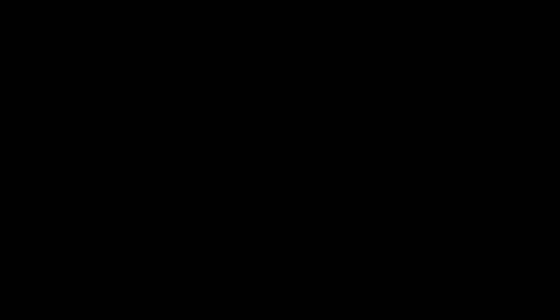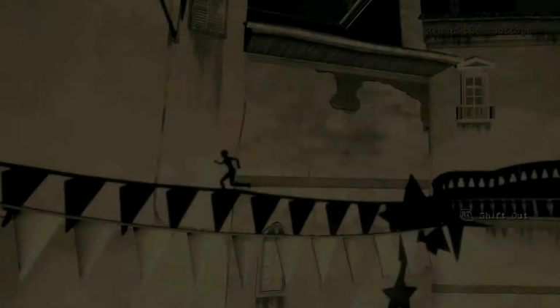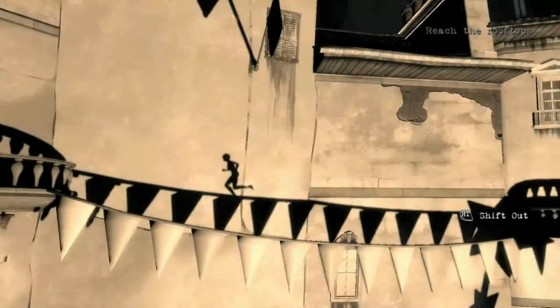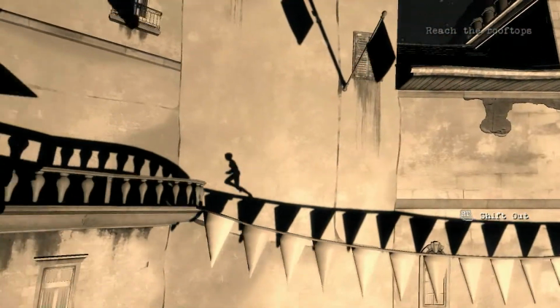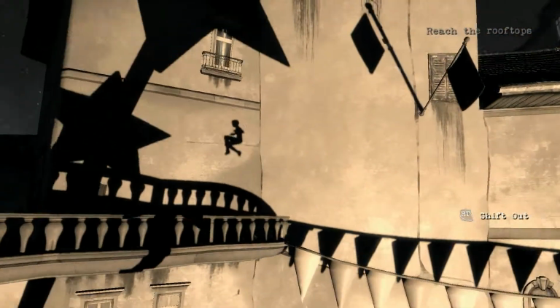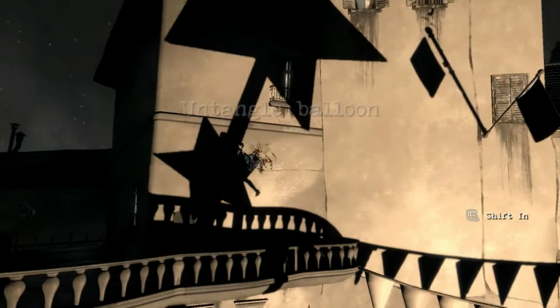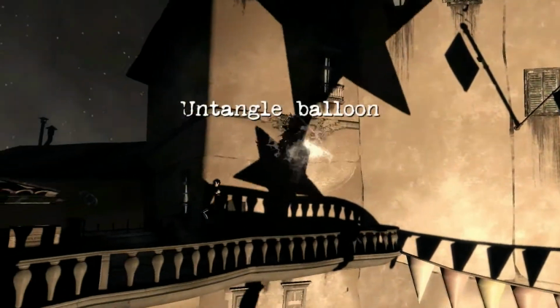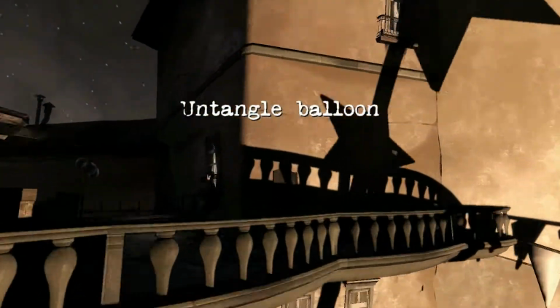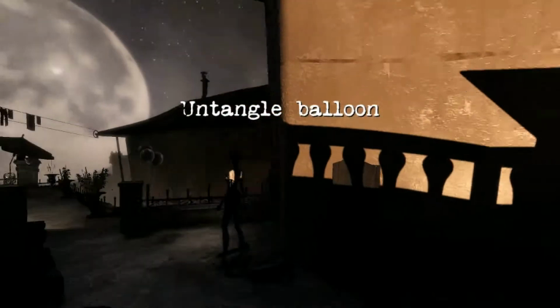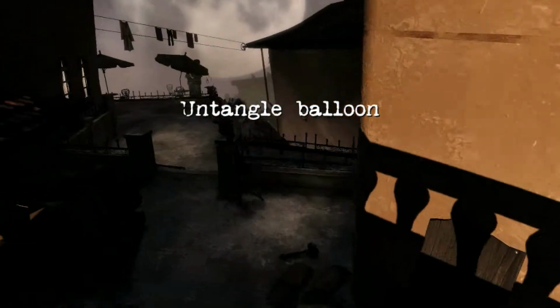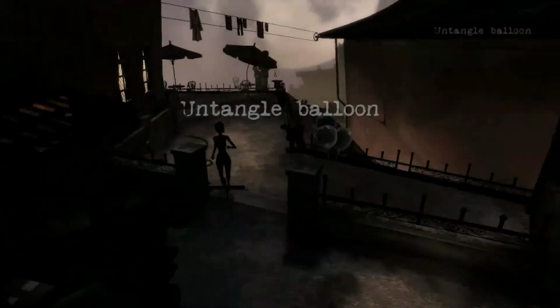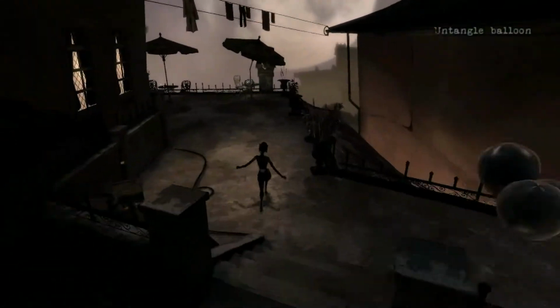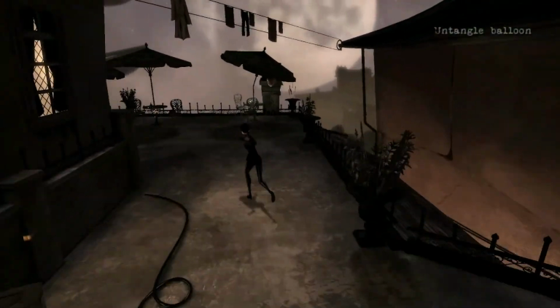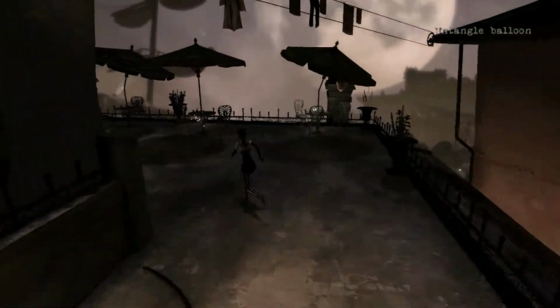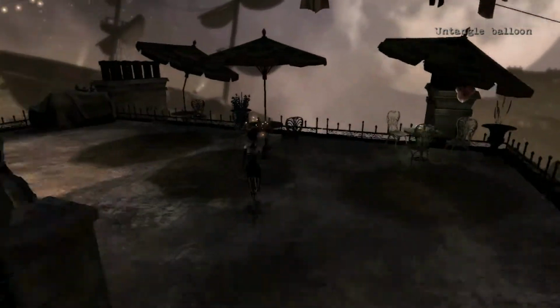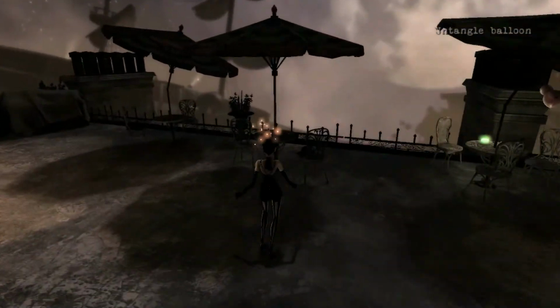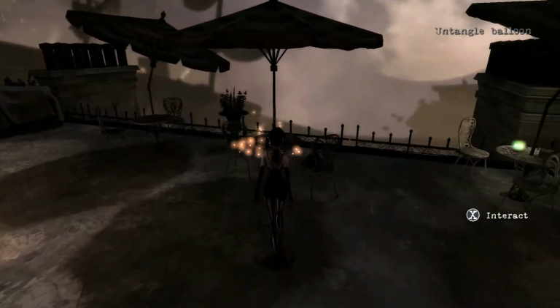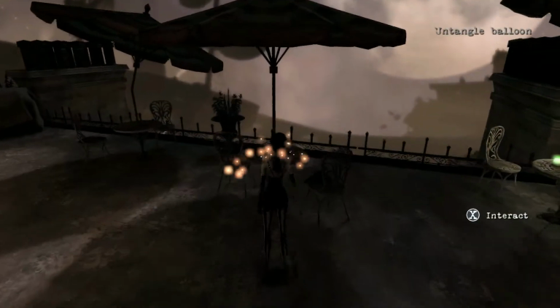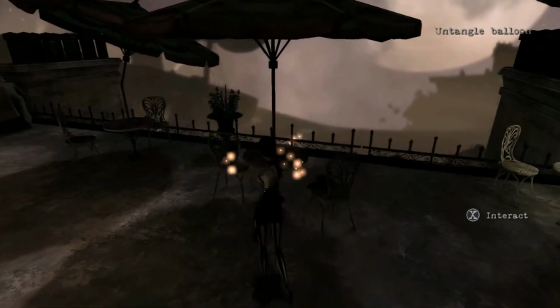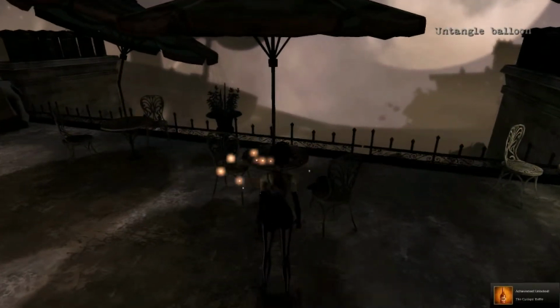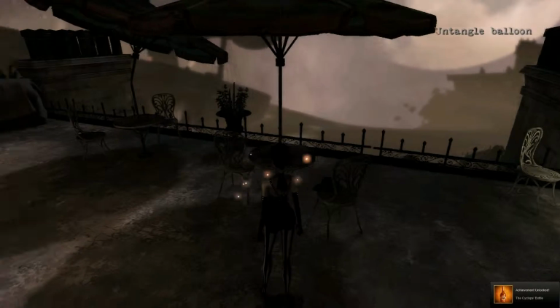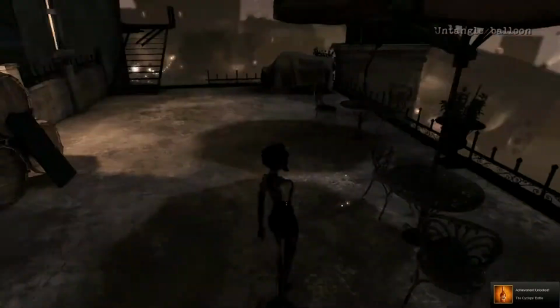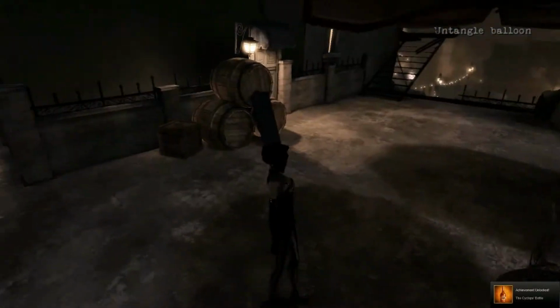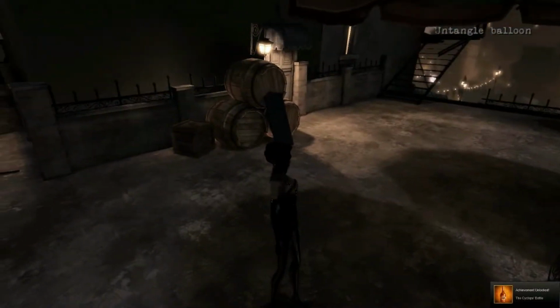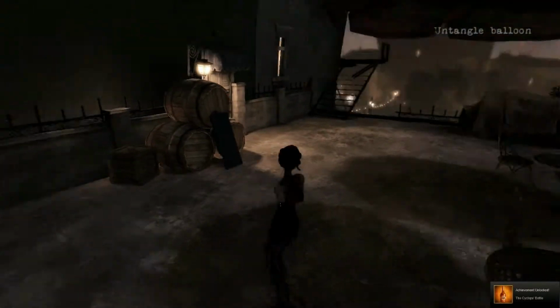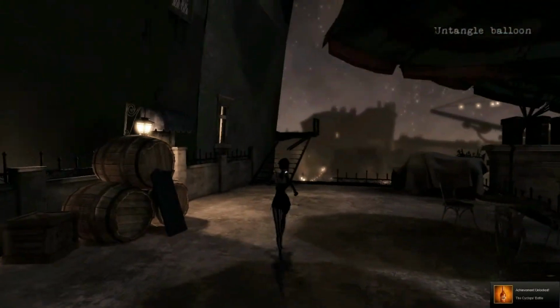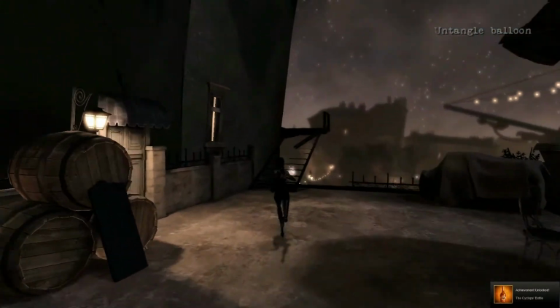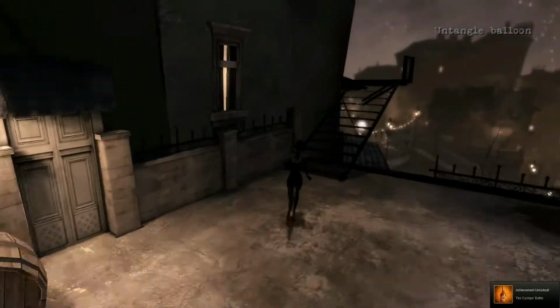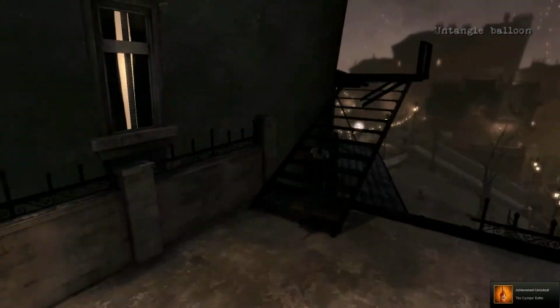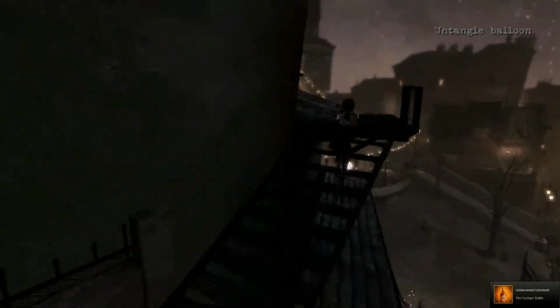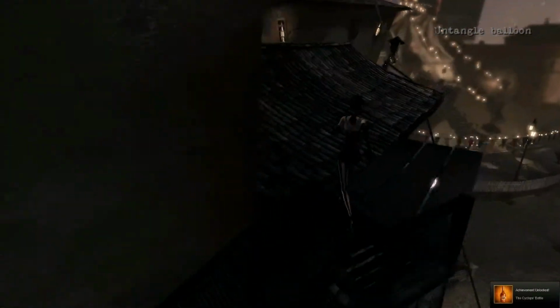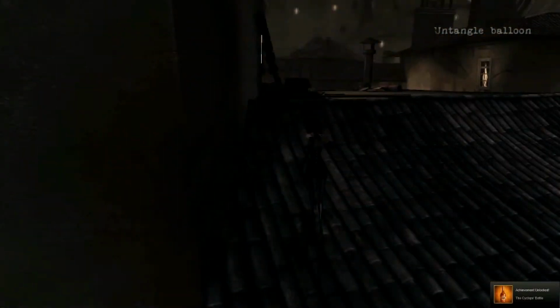The first one is the Cyclops' Bottle. When you're on the carousel trying to get up to the roof, you'll see there's this sort of balcony area with a bottle over here. You grab that just before you let the hot air balloon down, and that's all you need to do for that achievement.